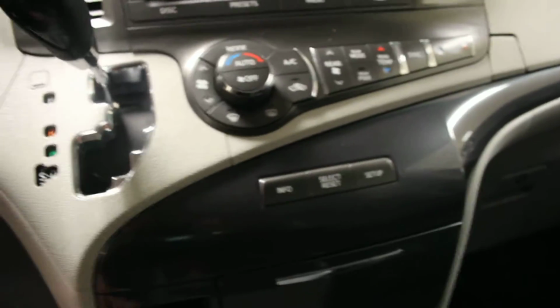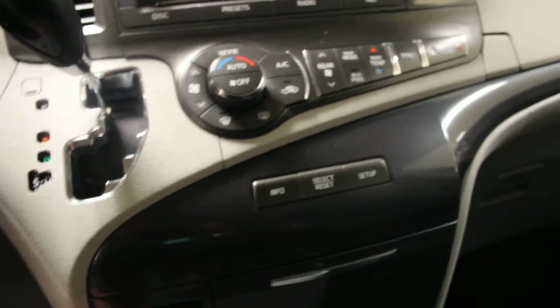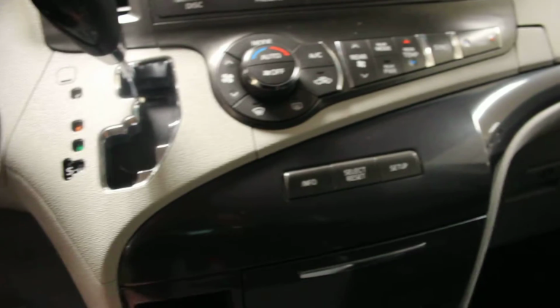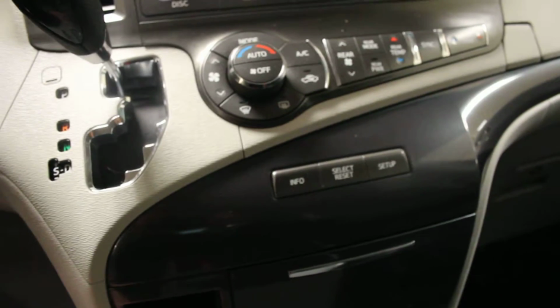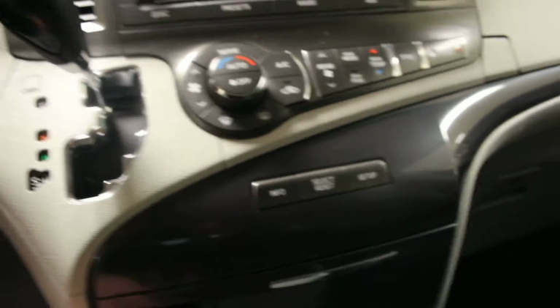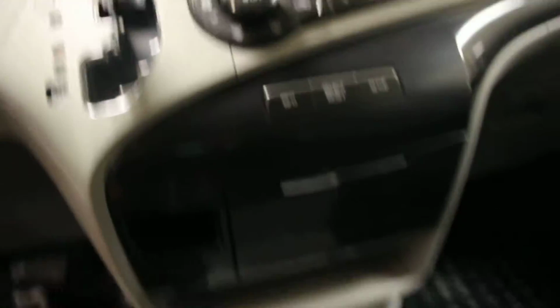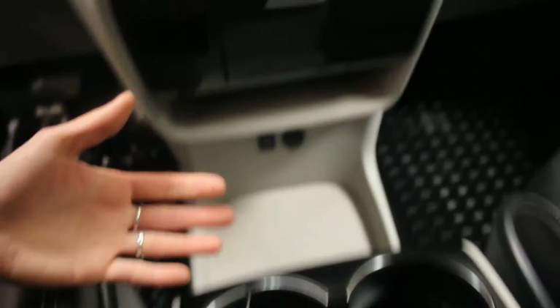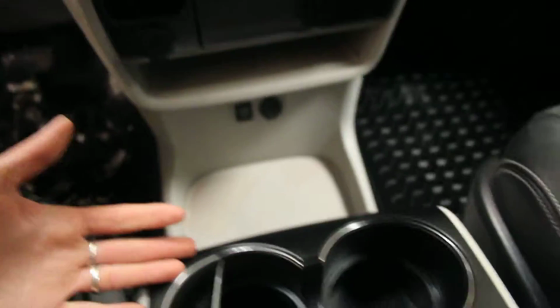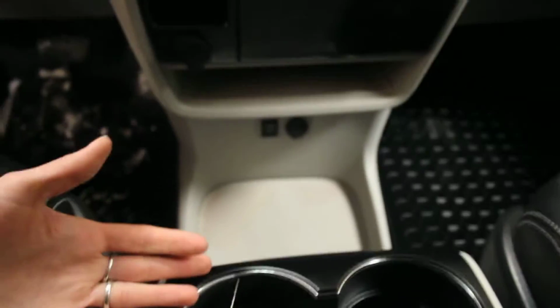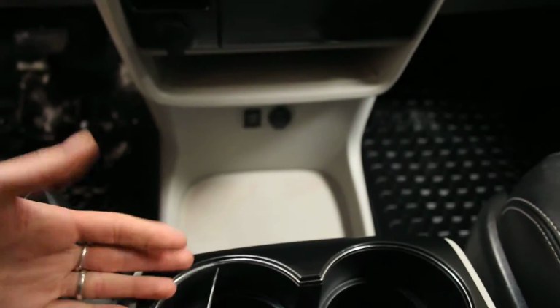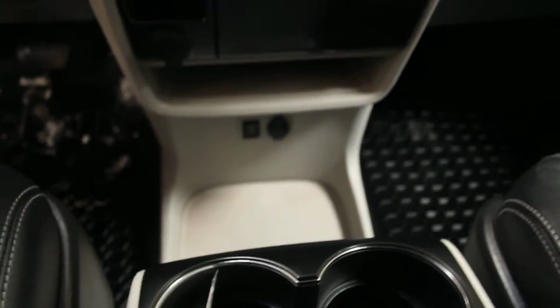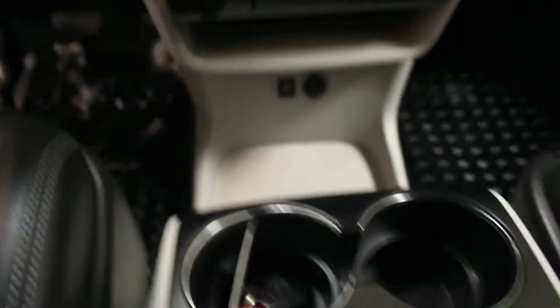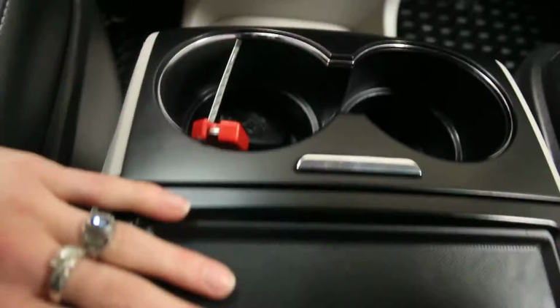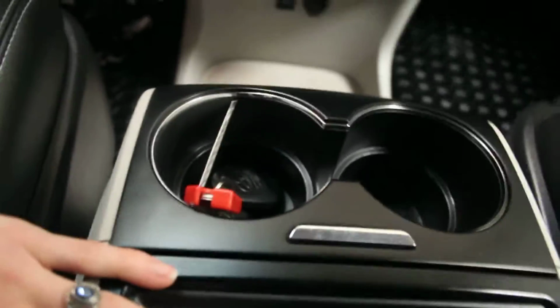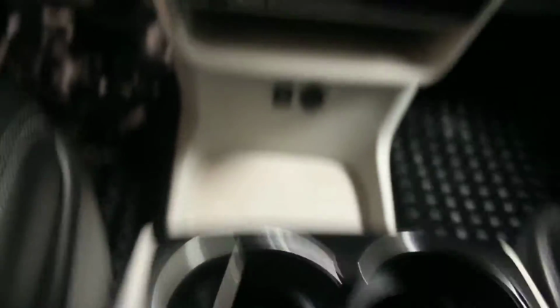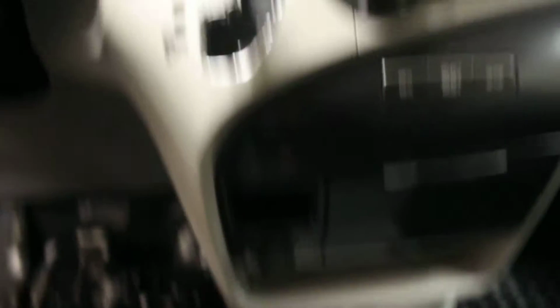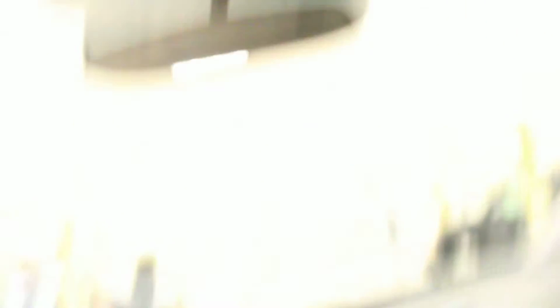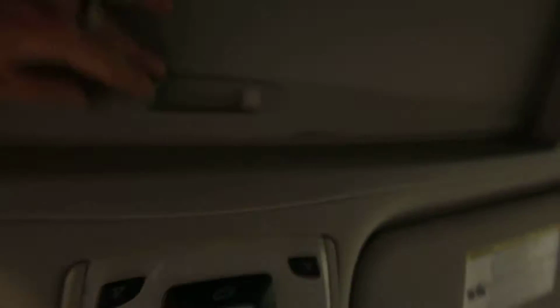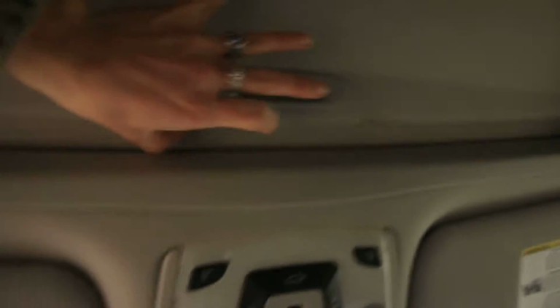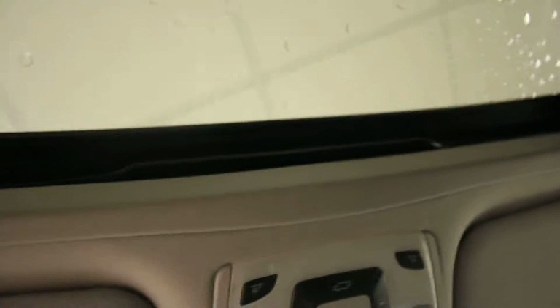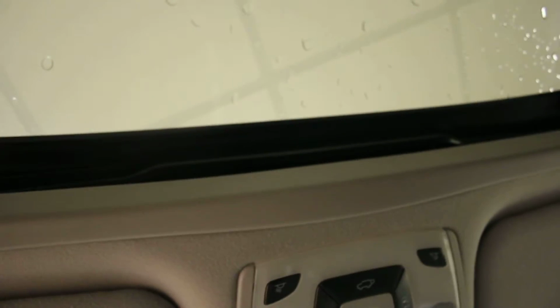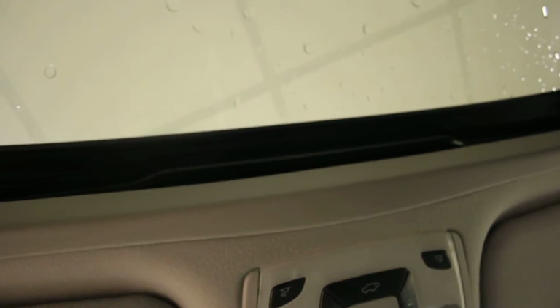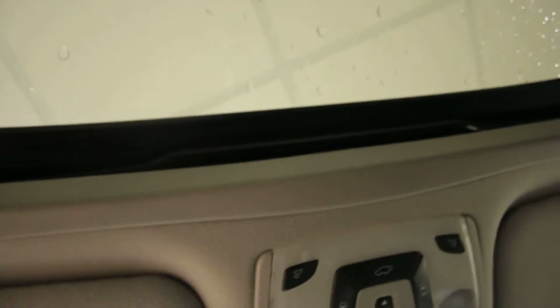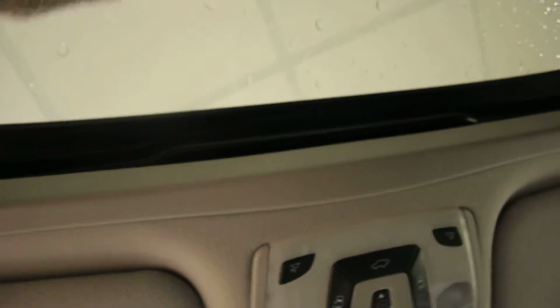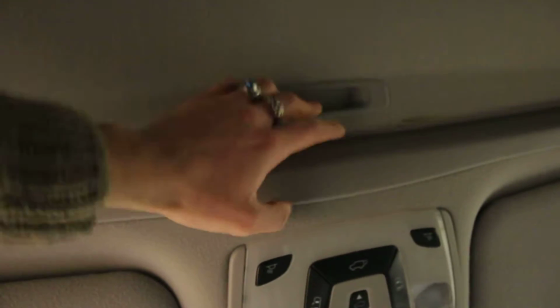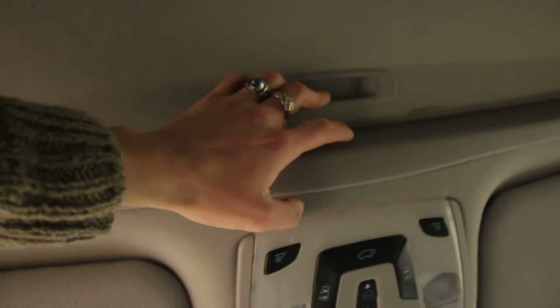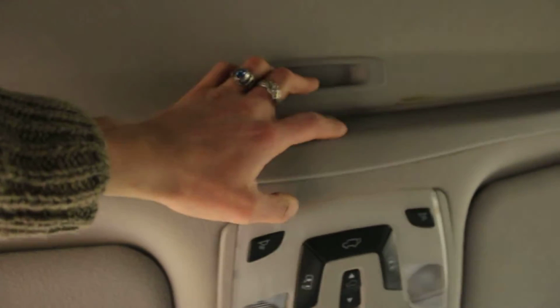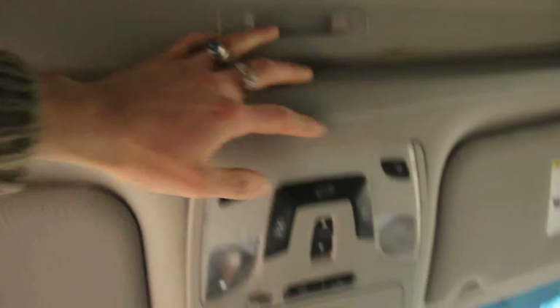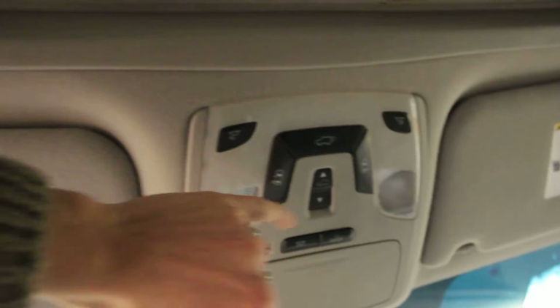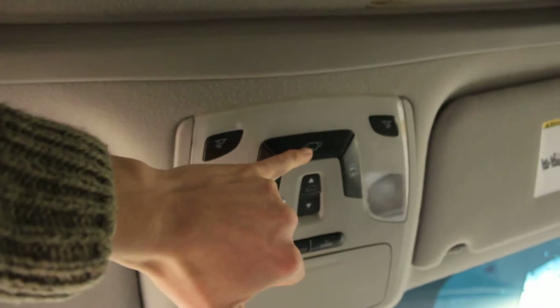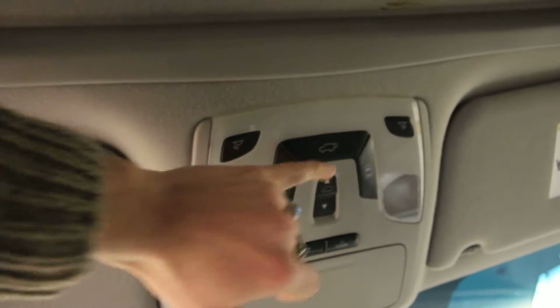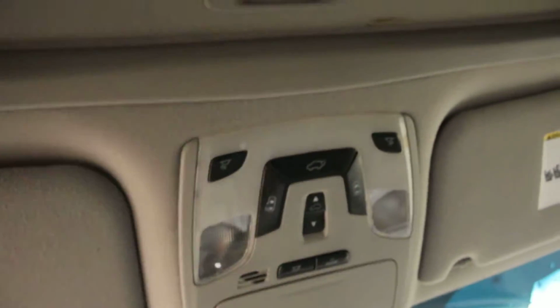We also have a charging port right here, and a couple more cup holders right here, as well as a storage area right in here. Now if we go upwards, you can see that you do get a nice sunroof to enjoy the sun out of, and a power tailgate as well.